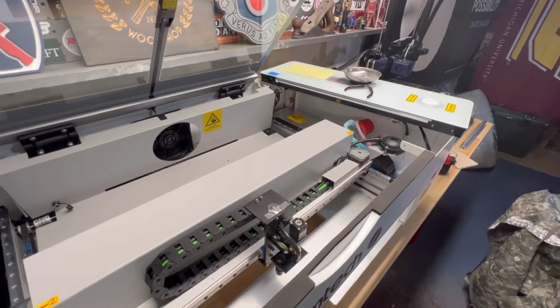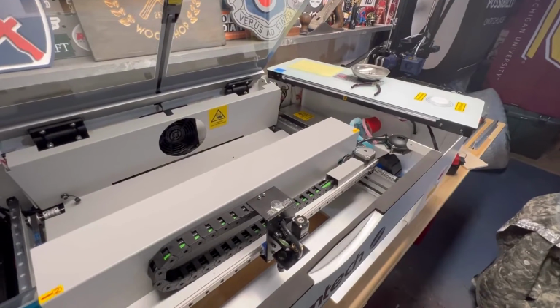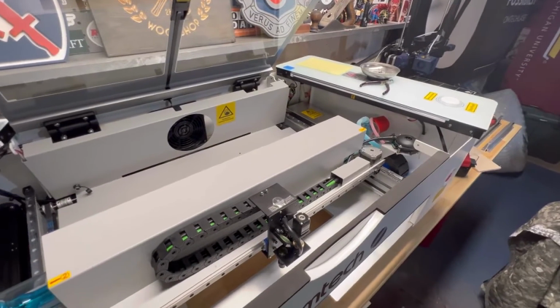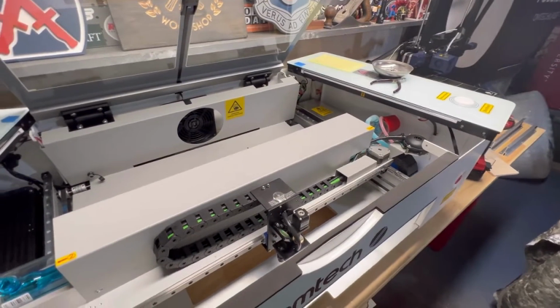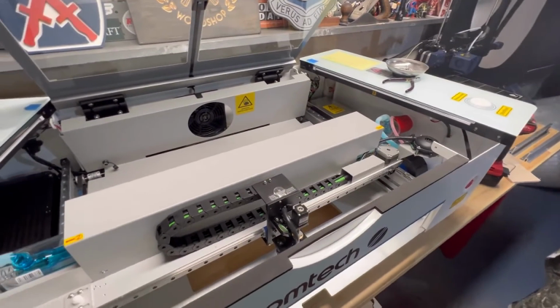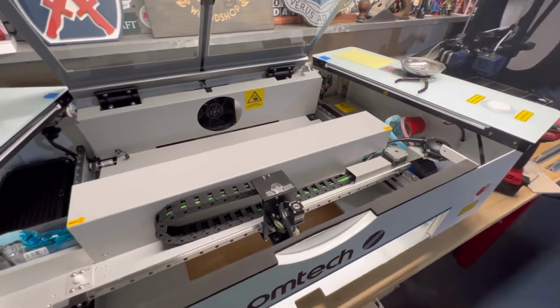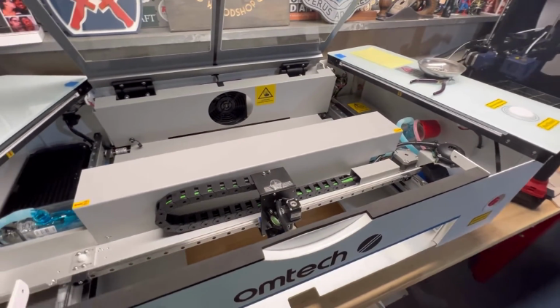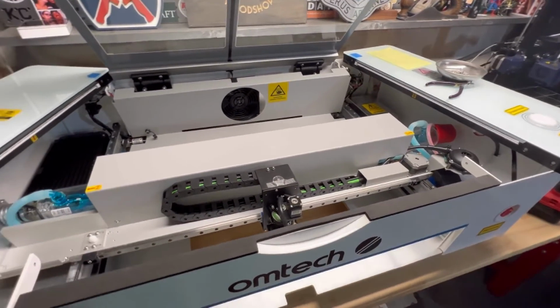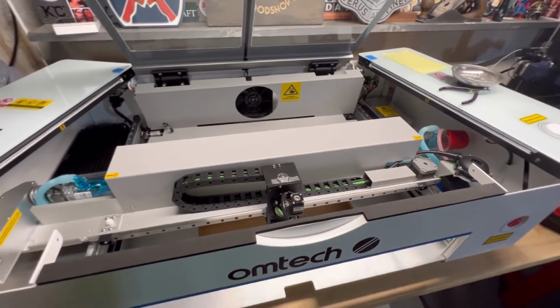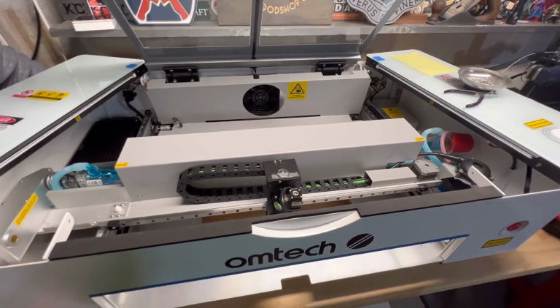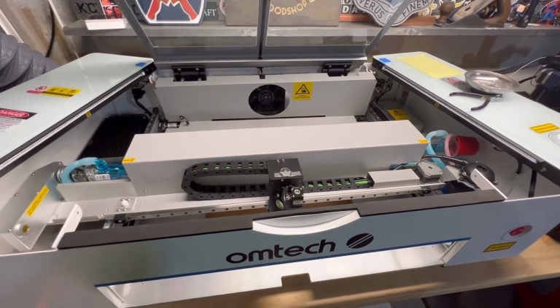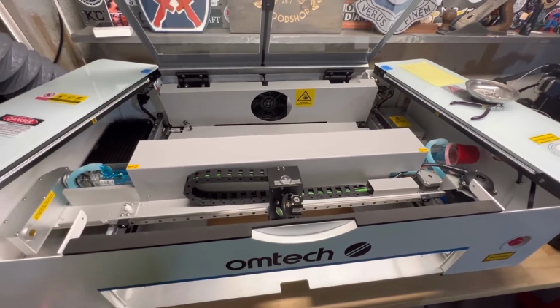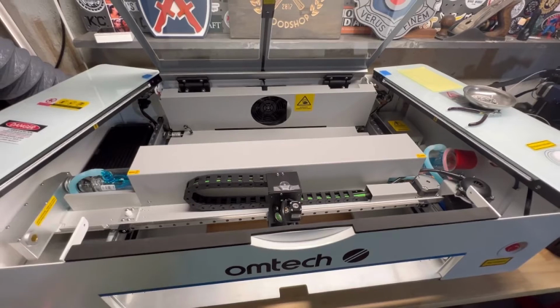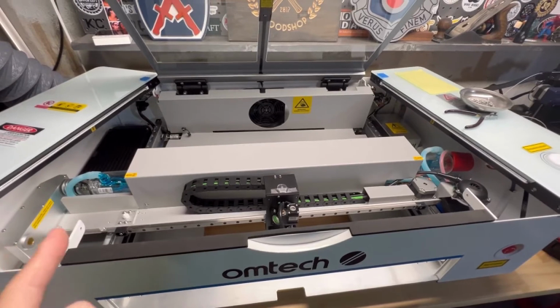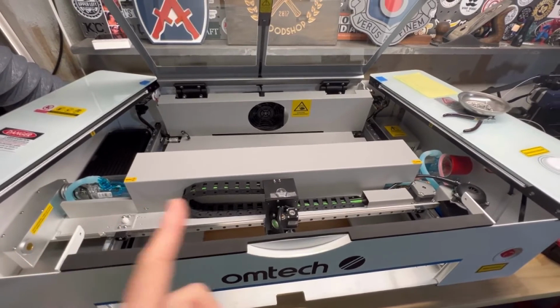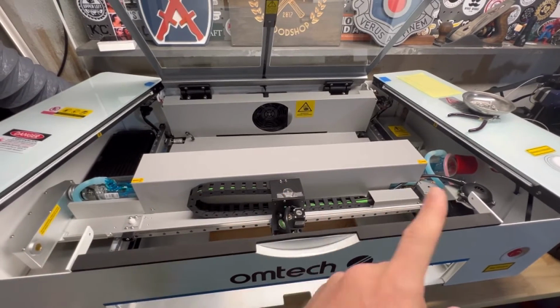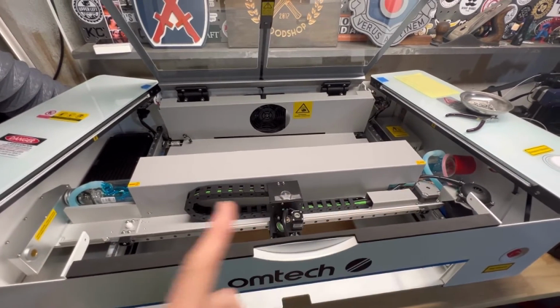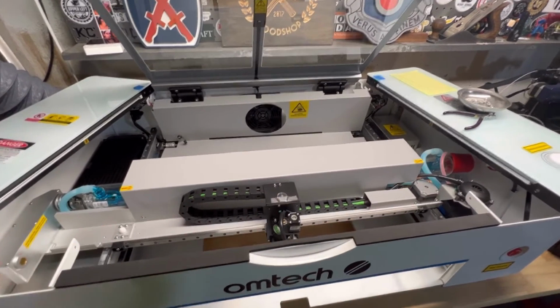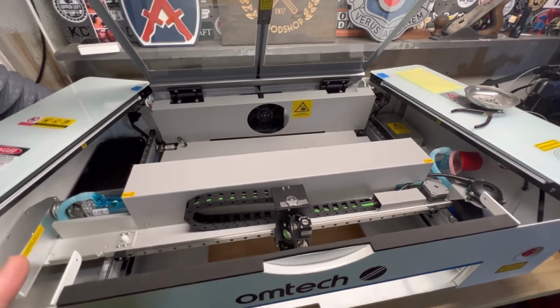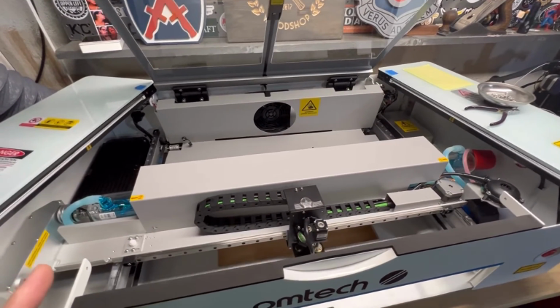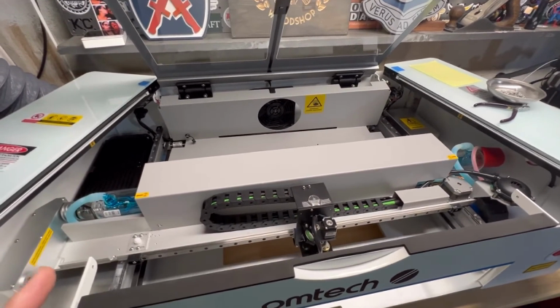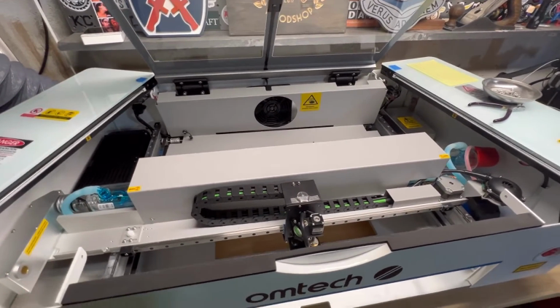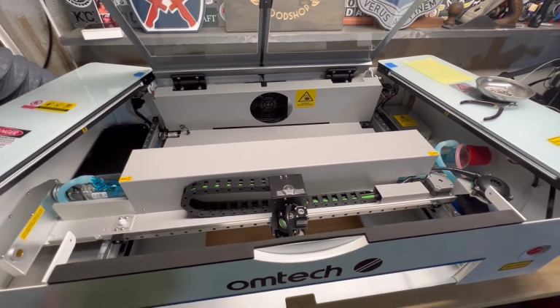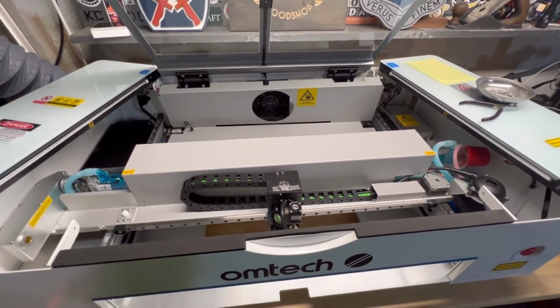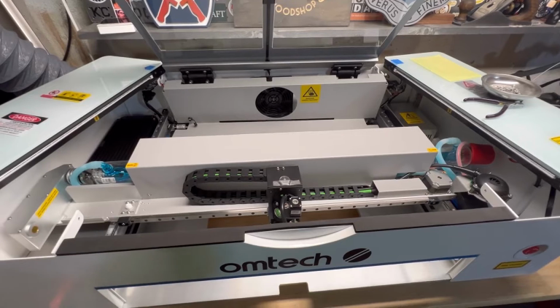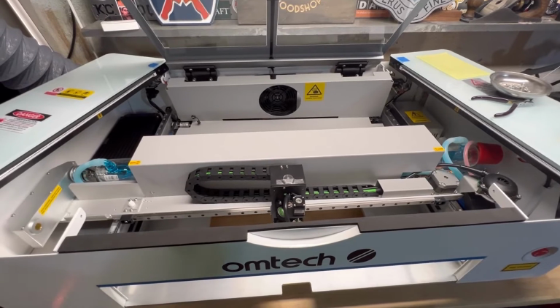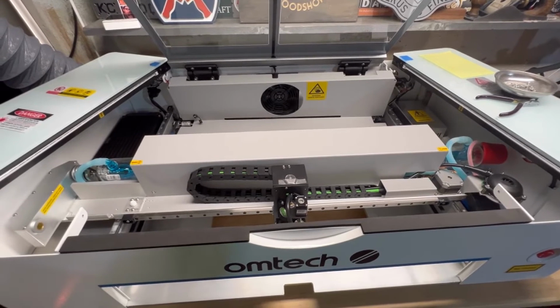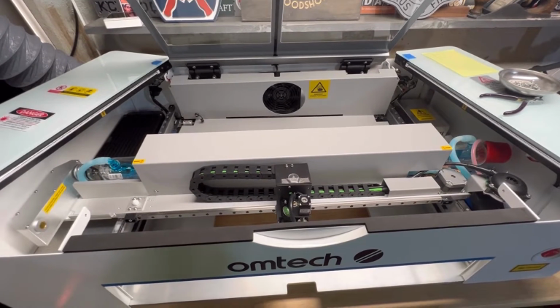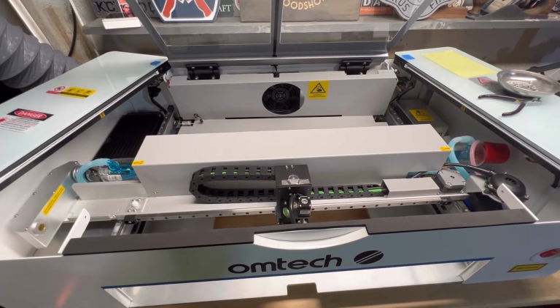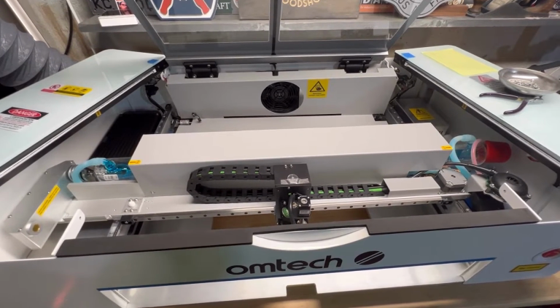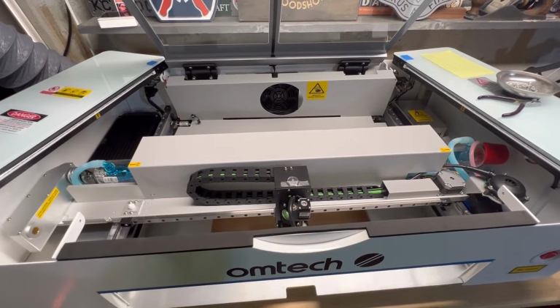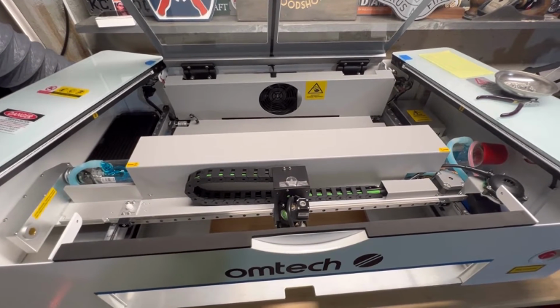That's all there really is to it. I did confirm with Ohmtech that they will start carrying the Polar laser tube on their website, so if it ever does go out outside of warranty, you'll have a place to purchase it.